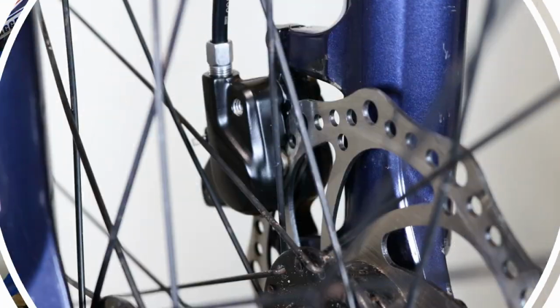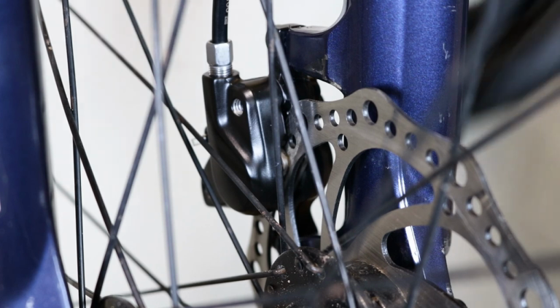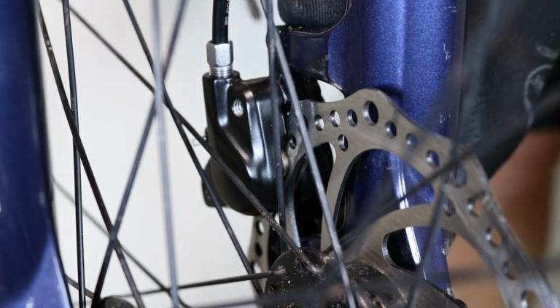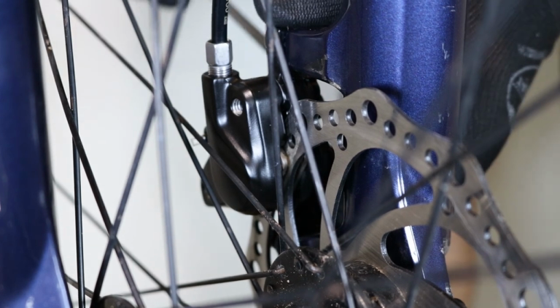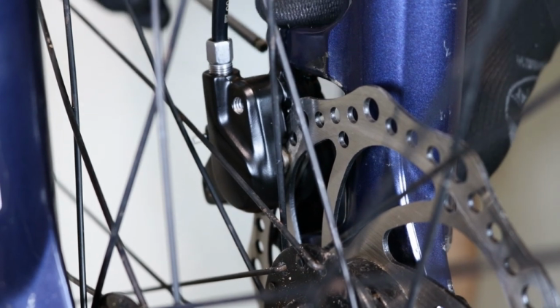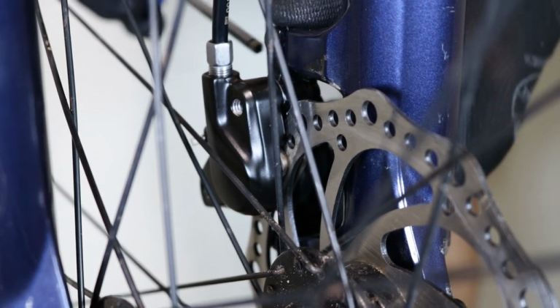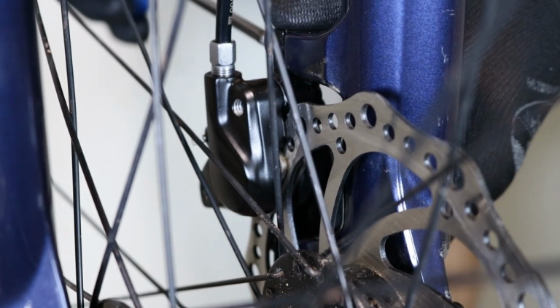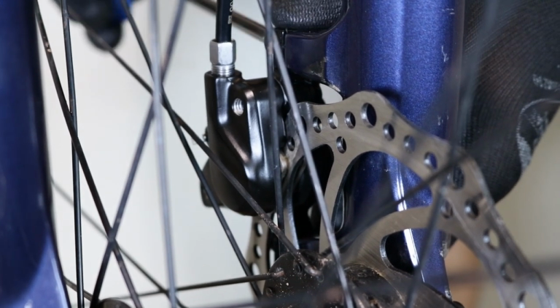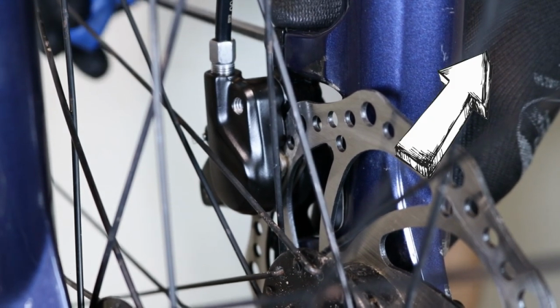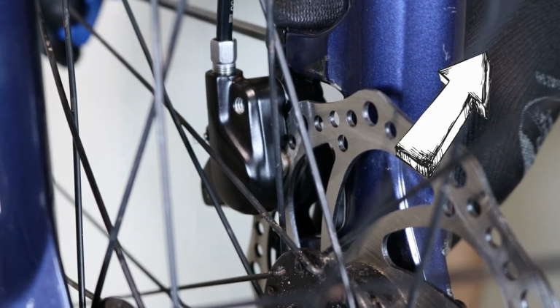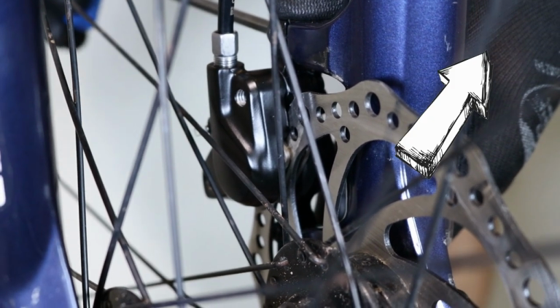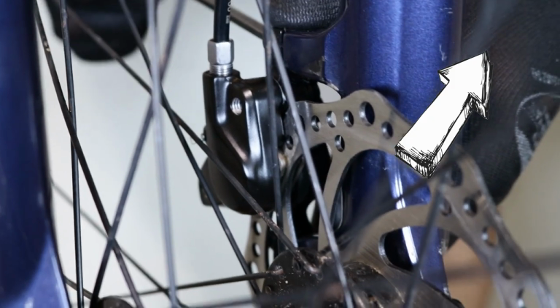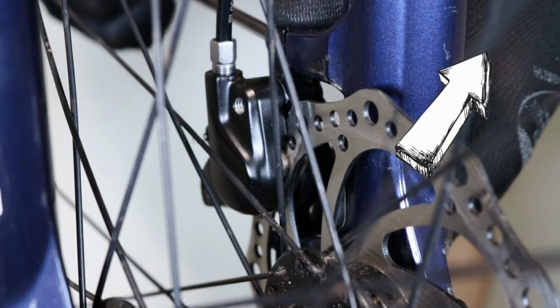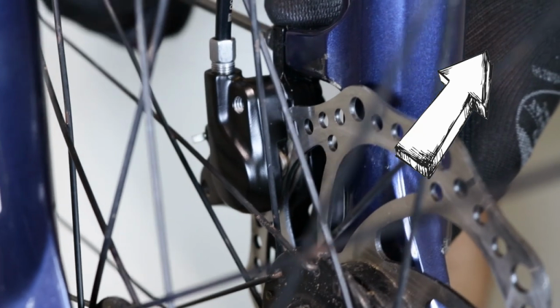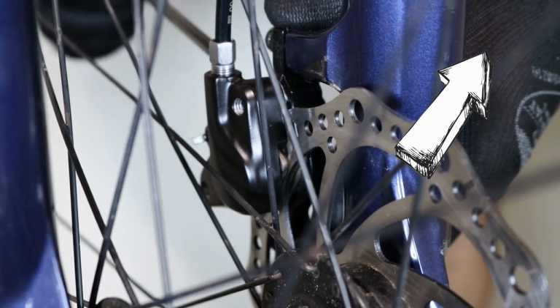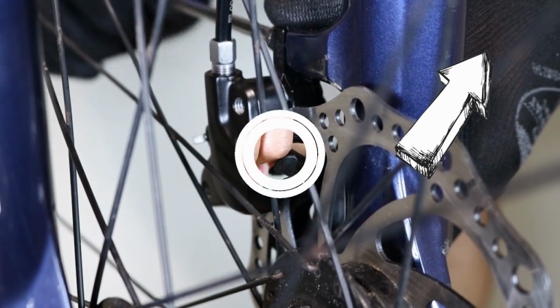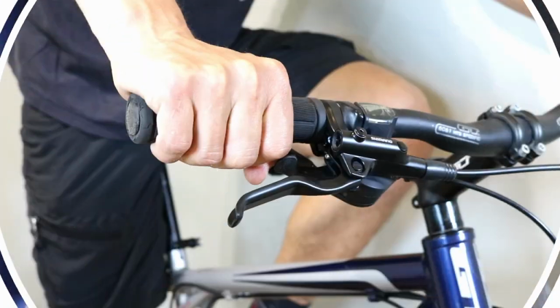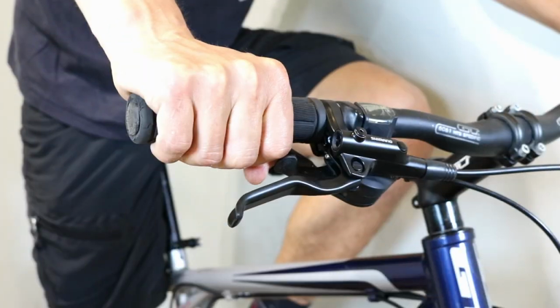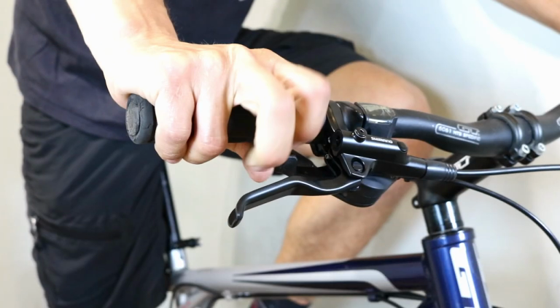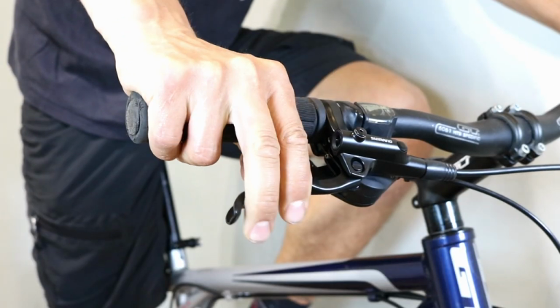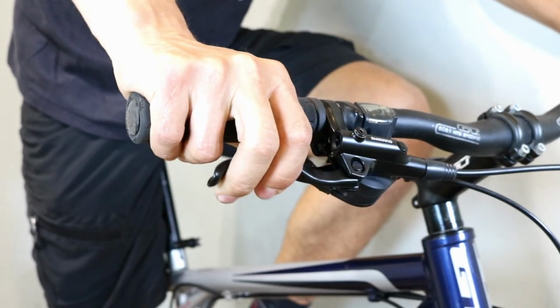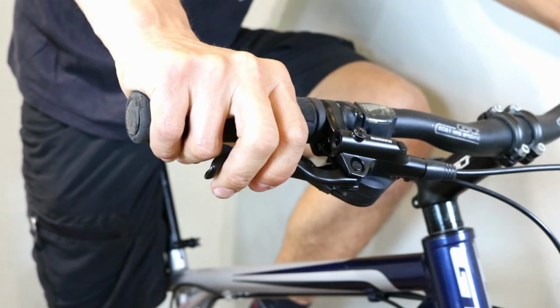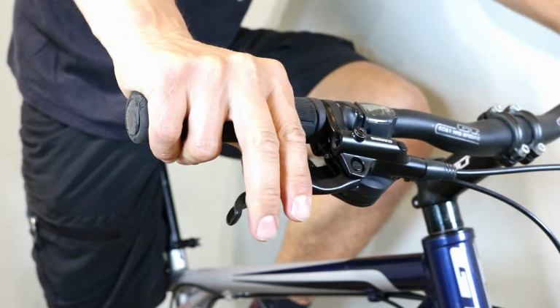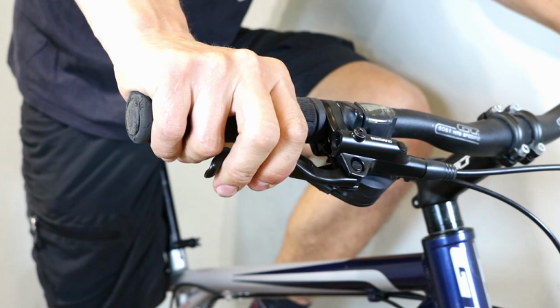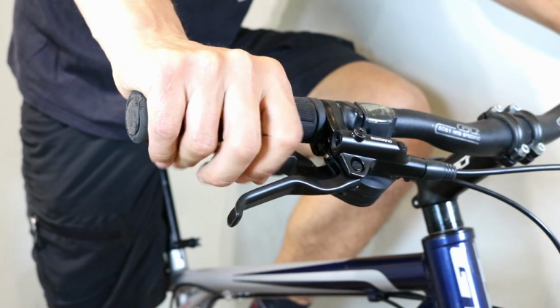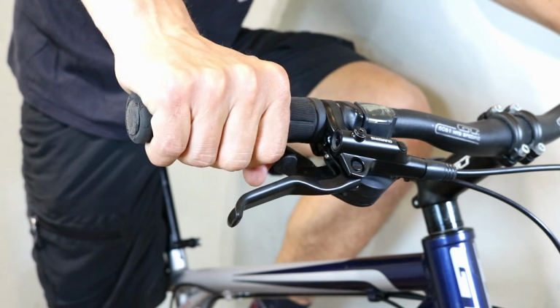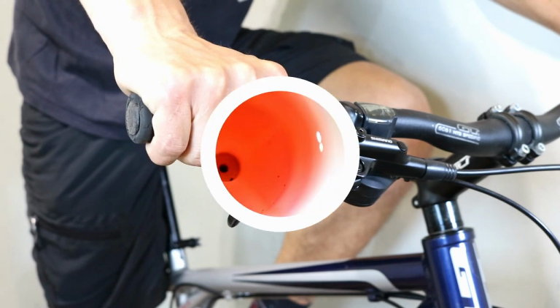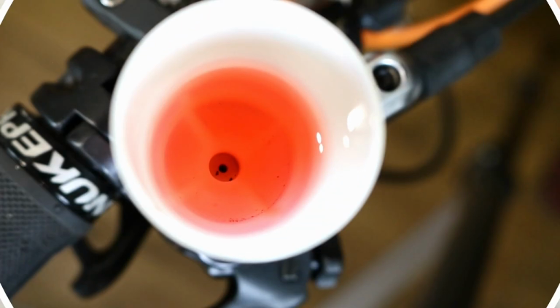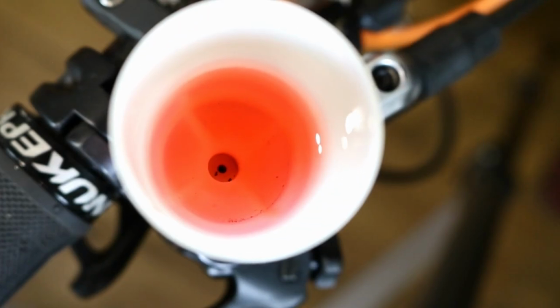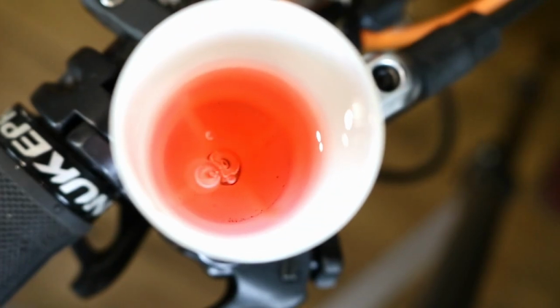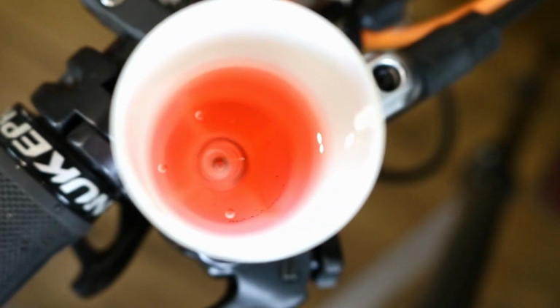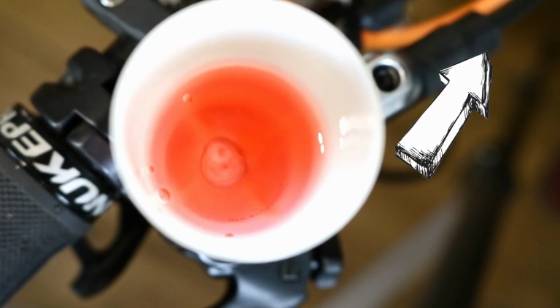Now it's time to adjust the brake. Watch our video here if you need help with aligning the pads and the rotor. Test the brake — if it feels spongy, then it might need bleeding. Find out how to bleed your brake here.